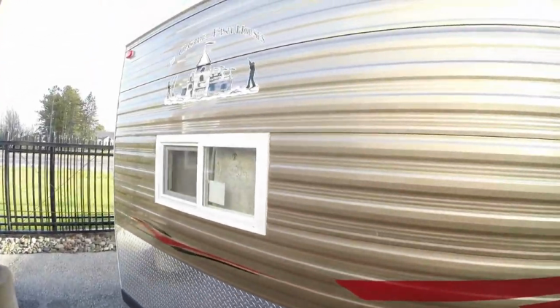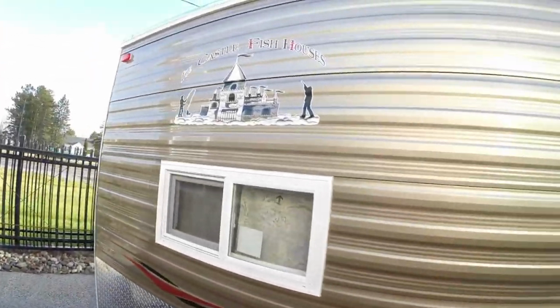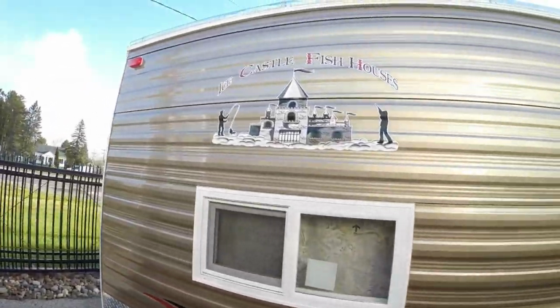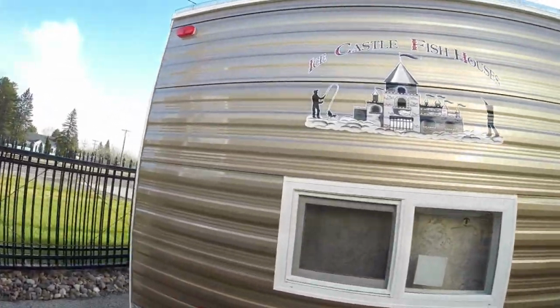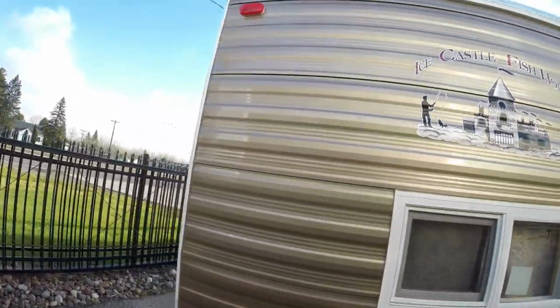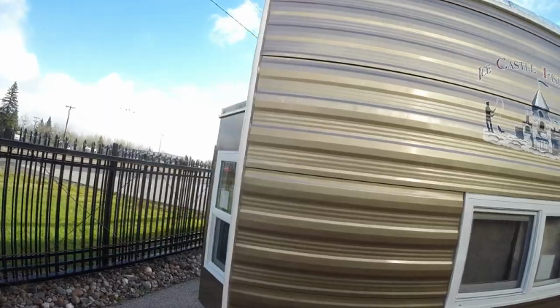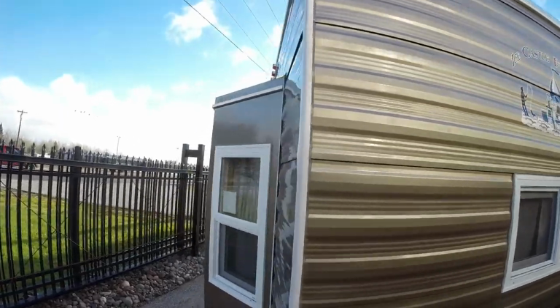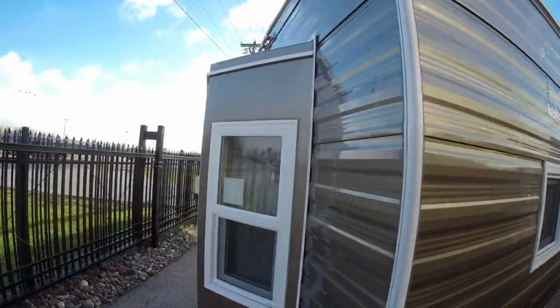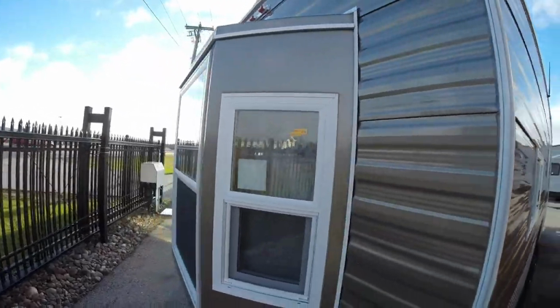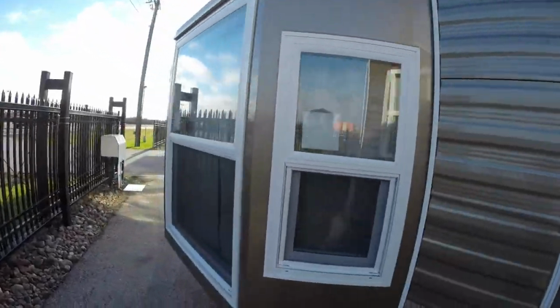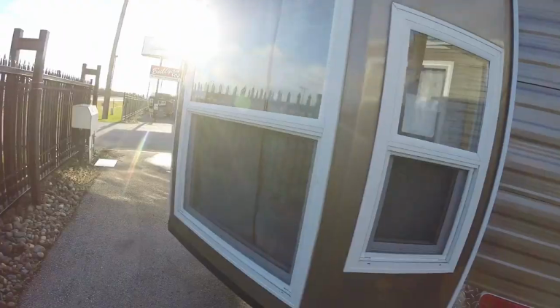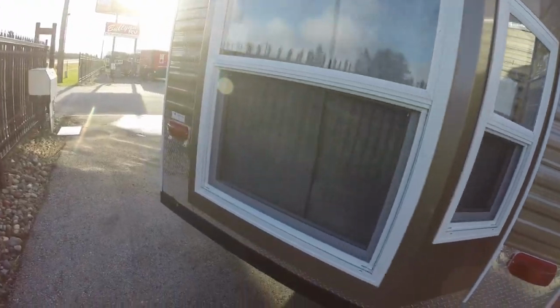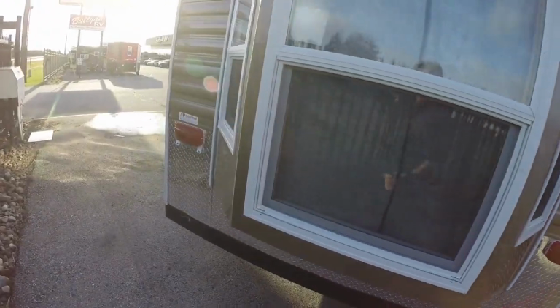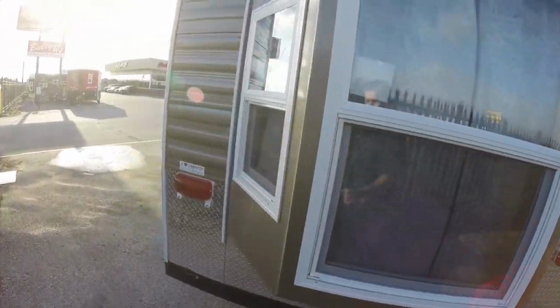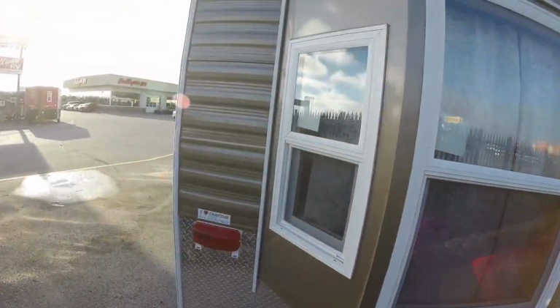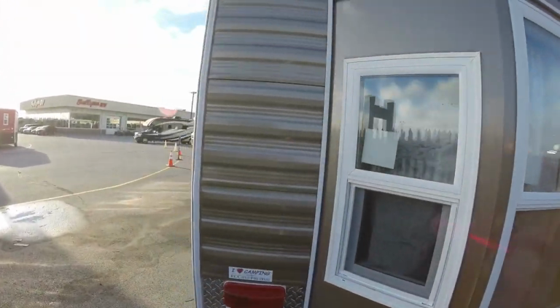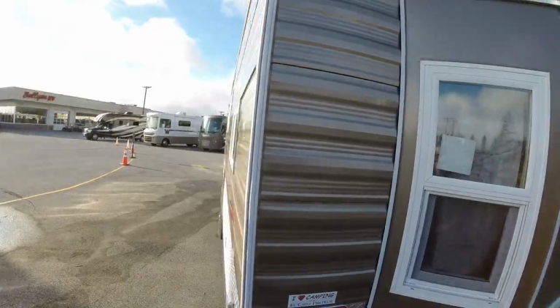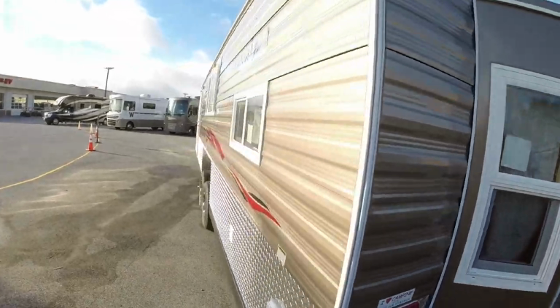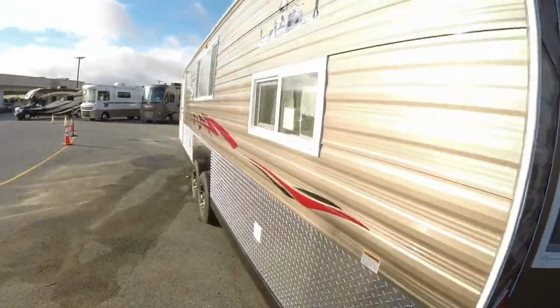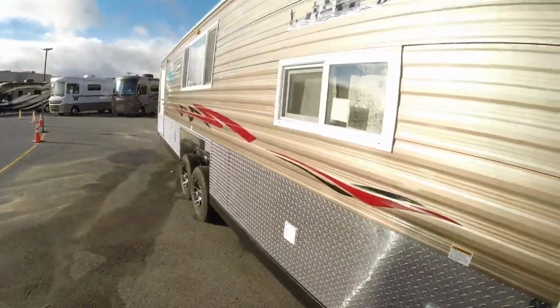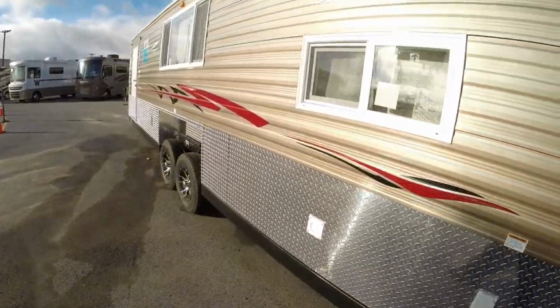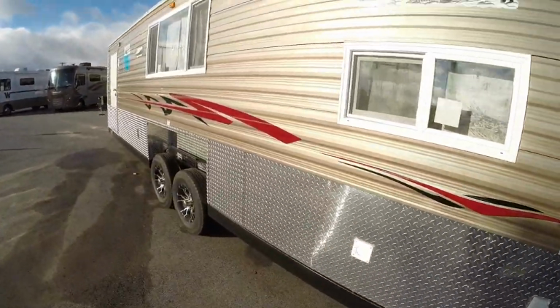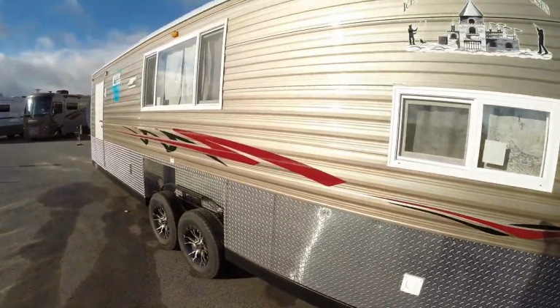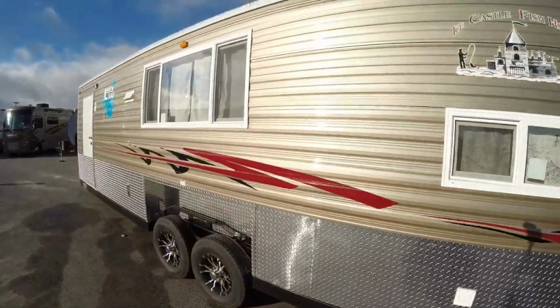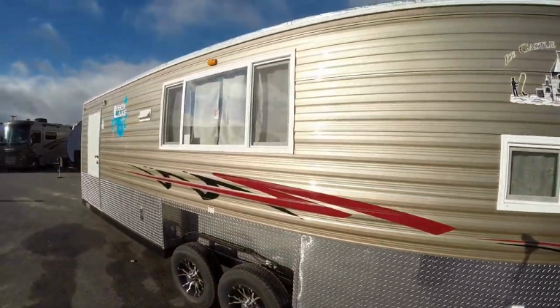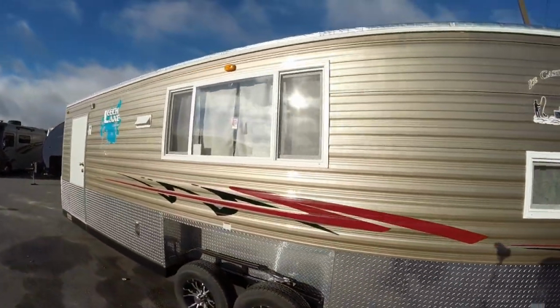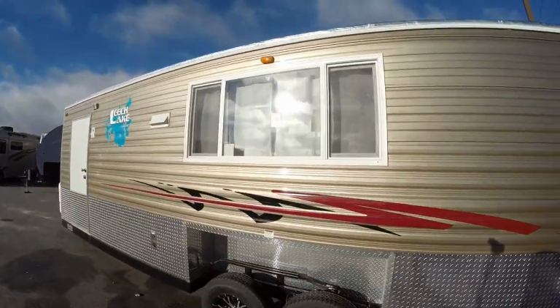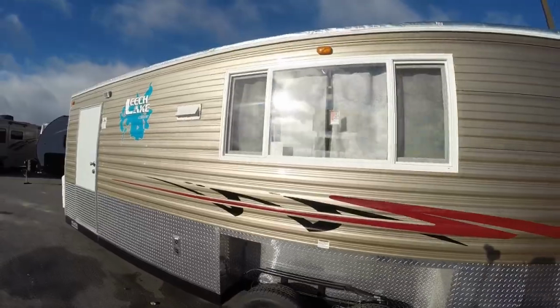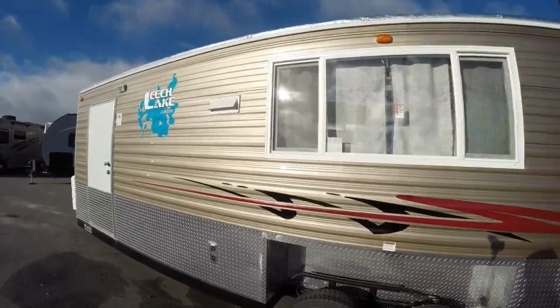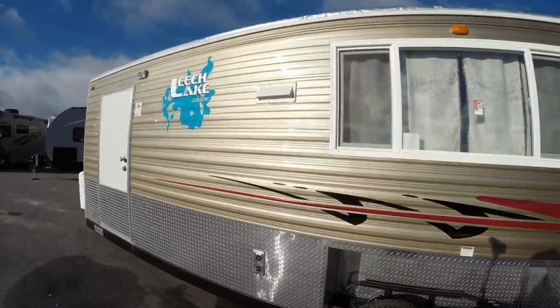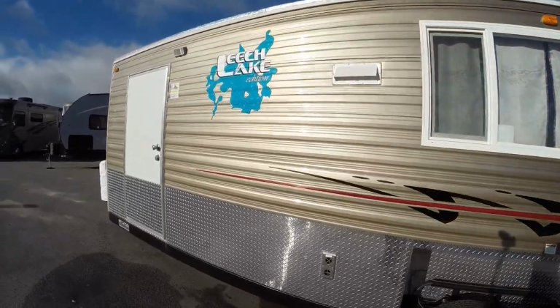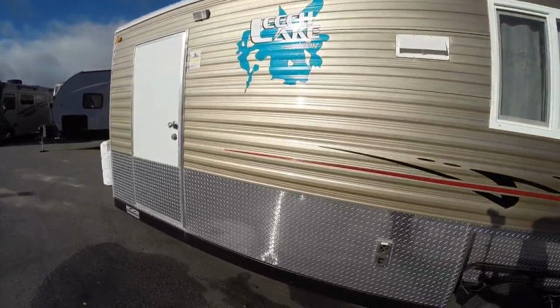Really spacious inside. Nice big bay window on the back. Just push the button on a remote, it goes right down to the ice in just a few seconds, and you're ready to start fishing.